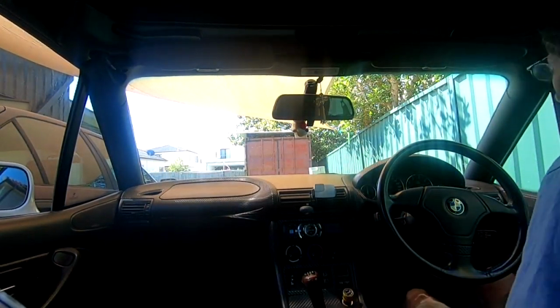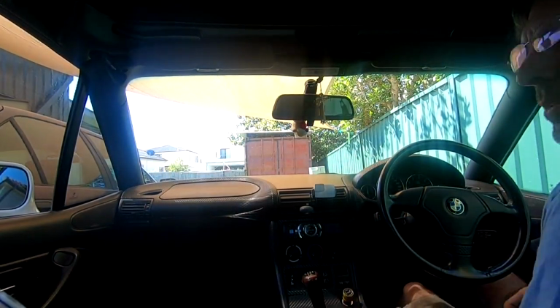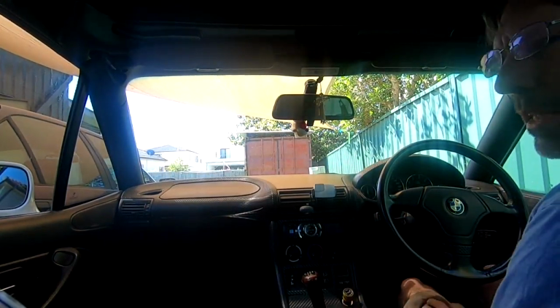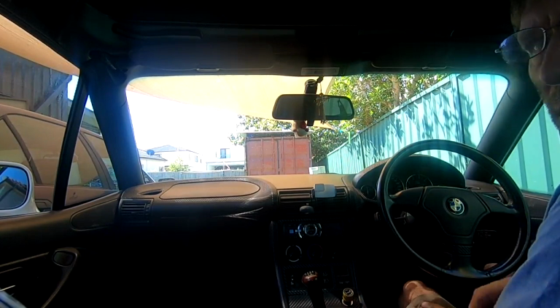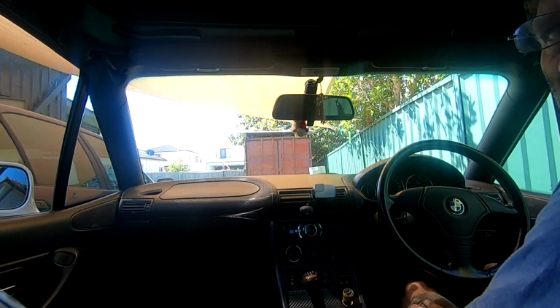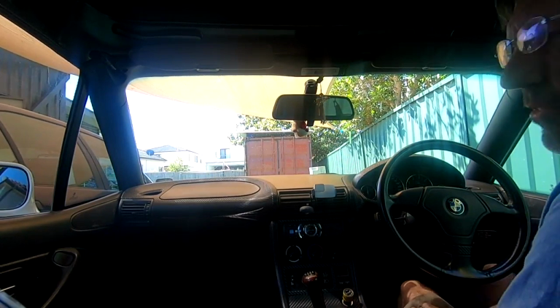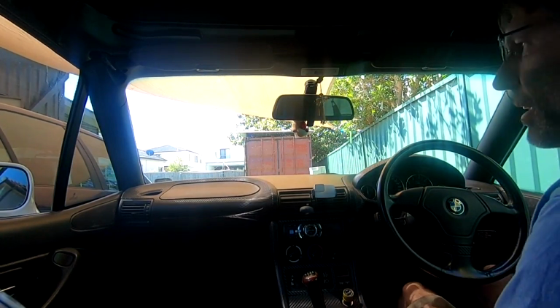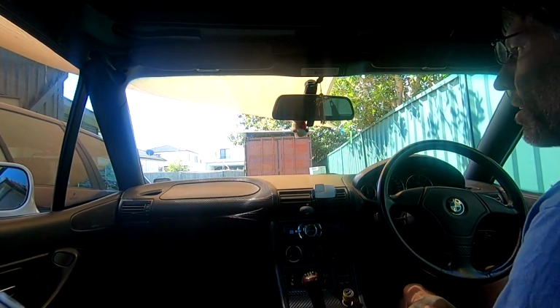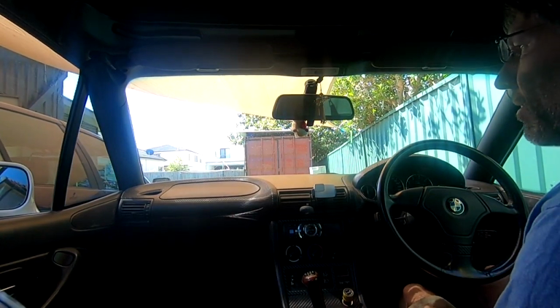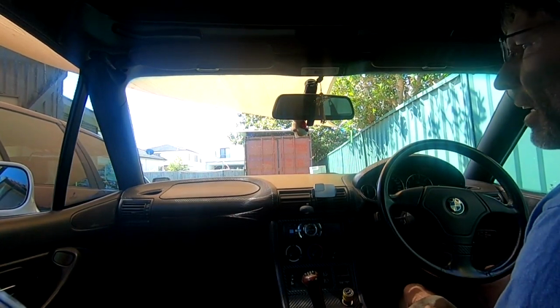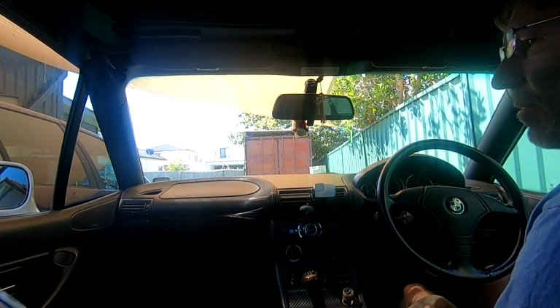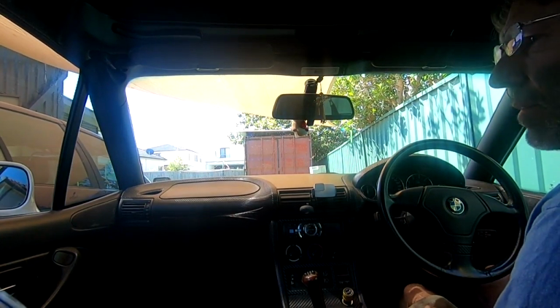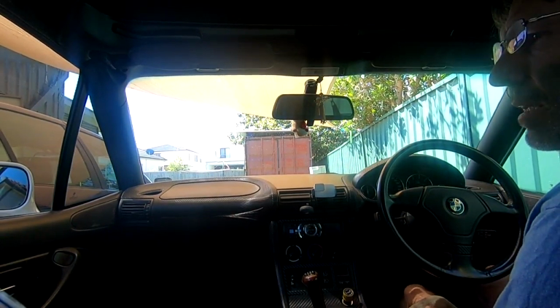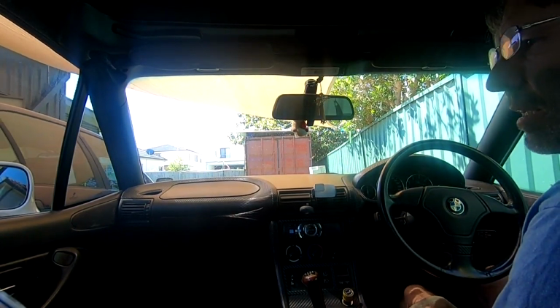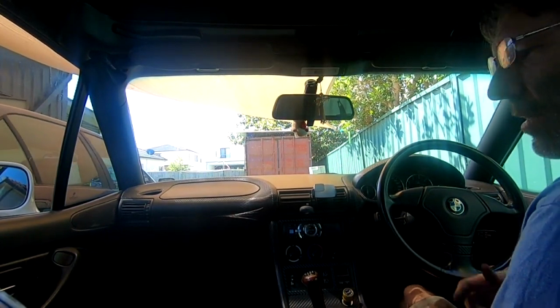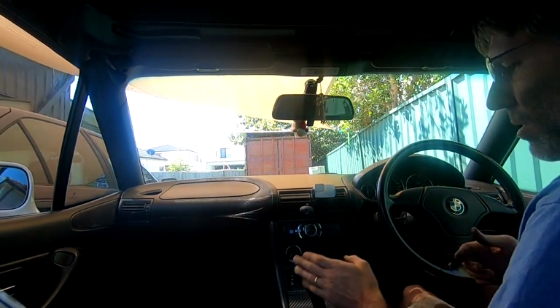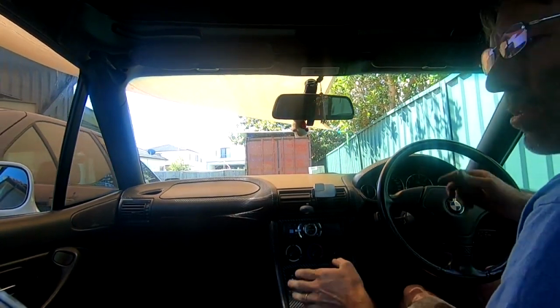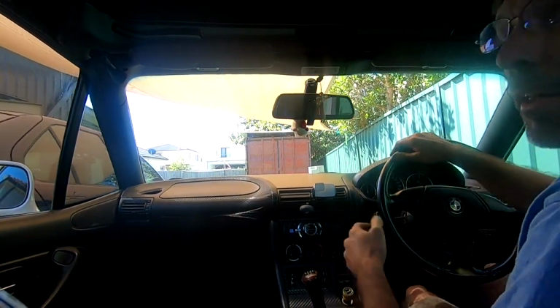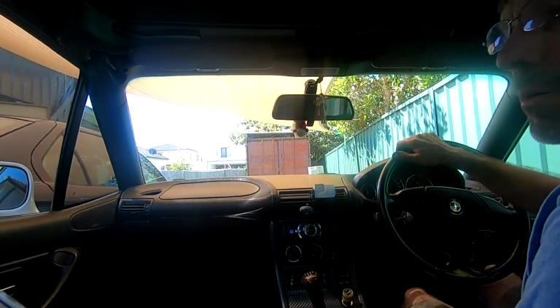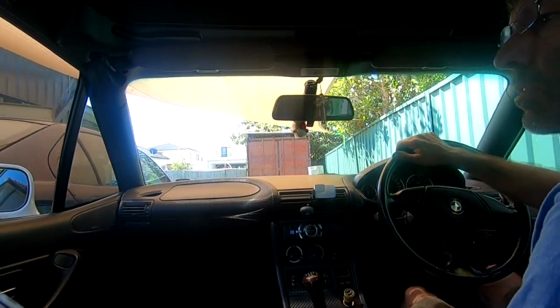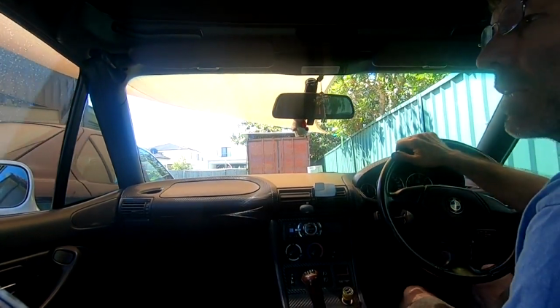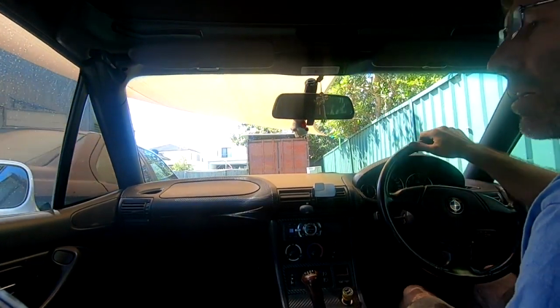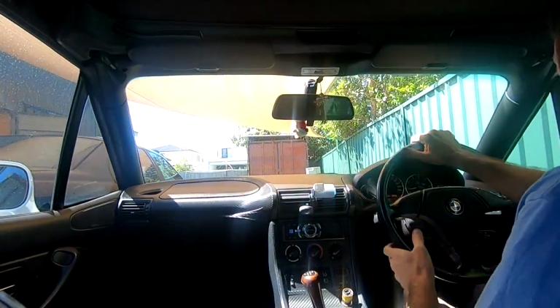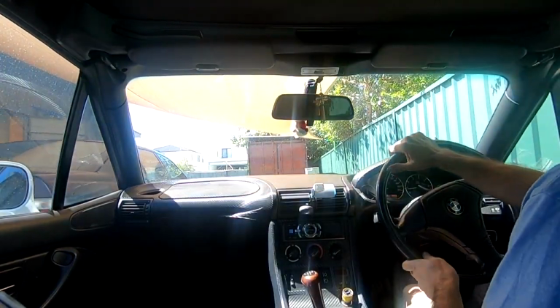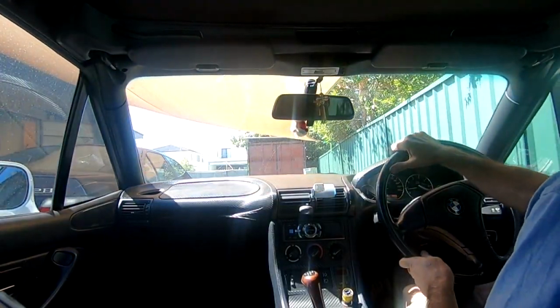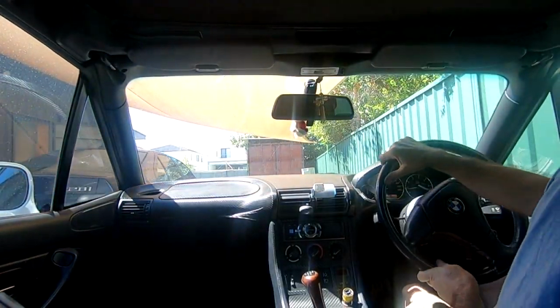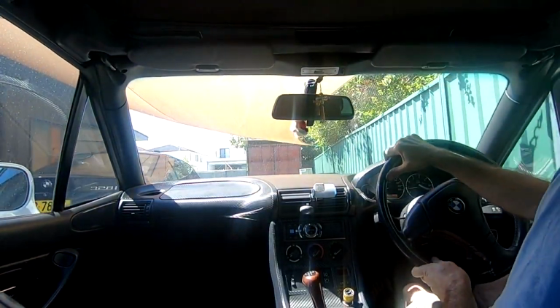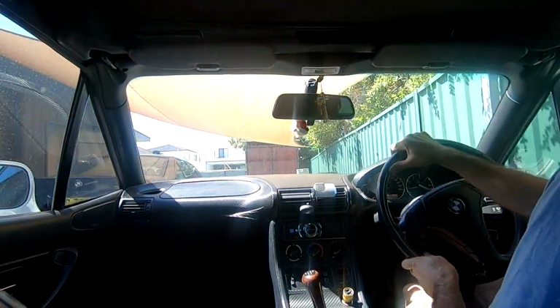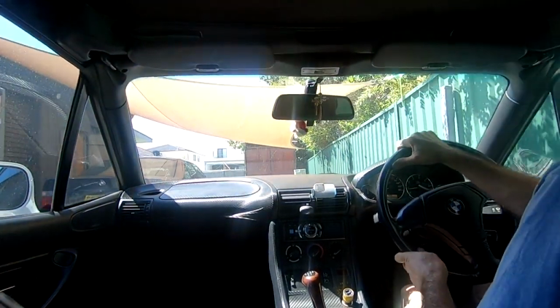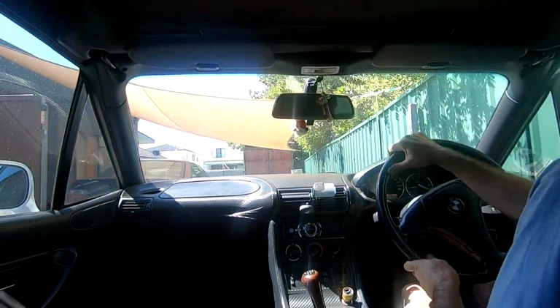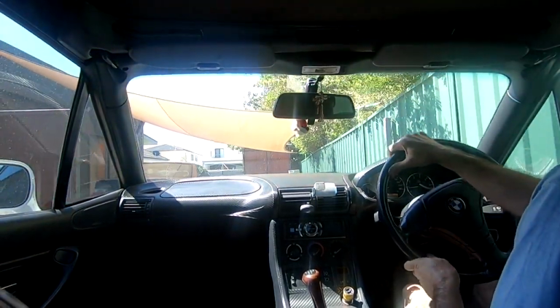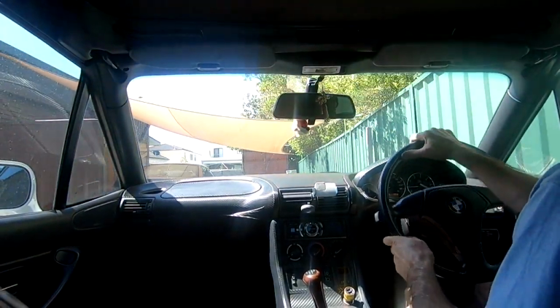We're just taking this little Z3 for a test drive. This one's a manual — my other car was an automatic — so it'll be interesting to see how this runs.